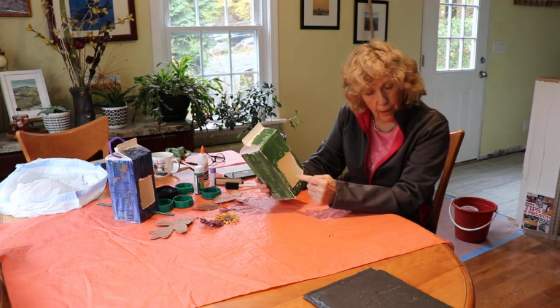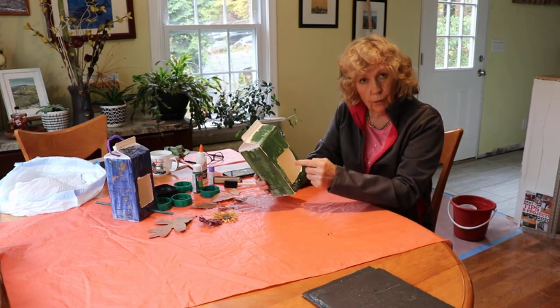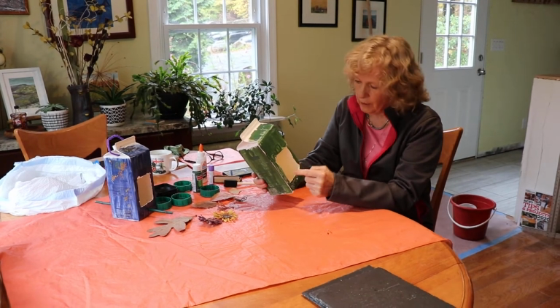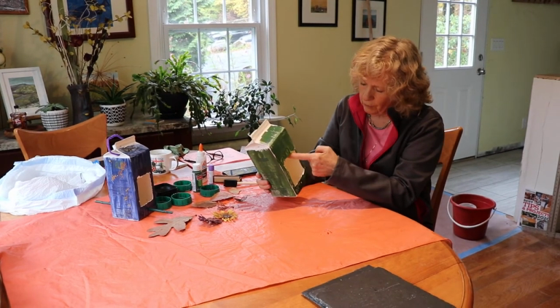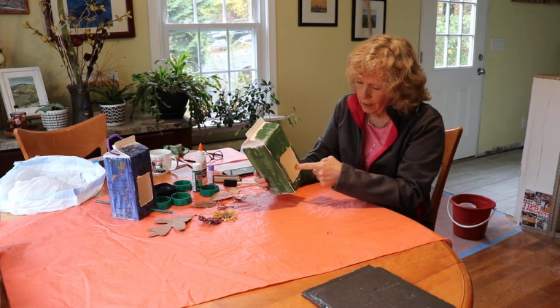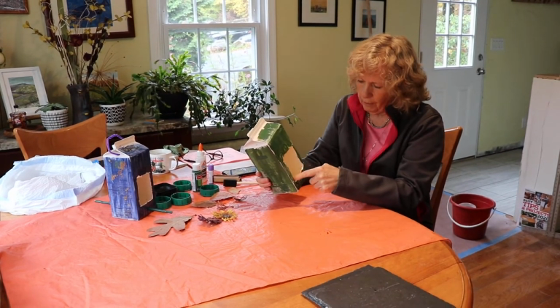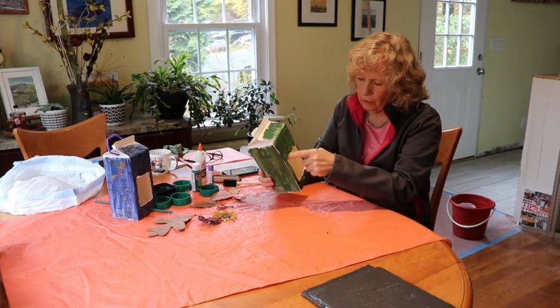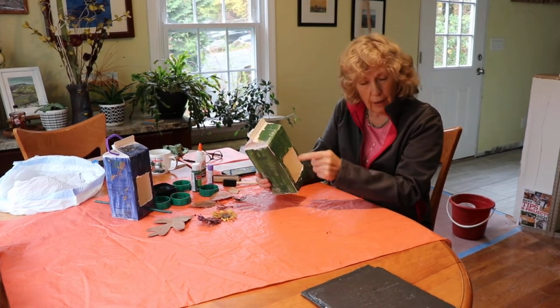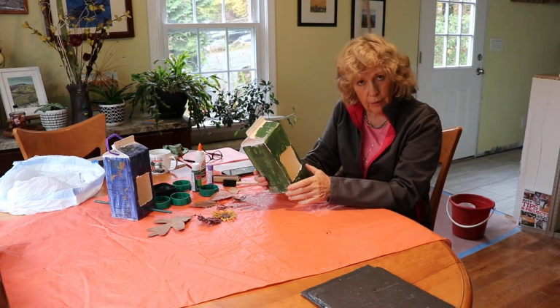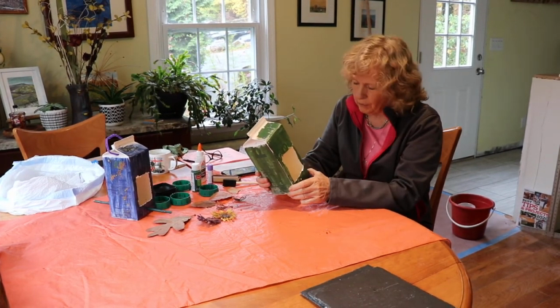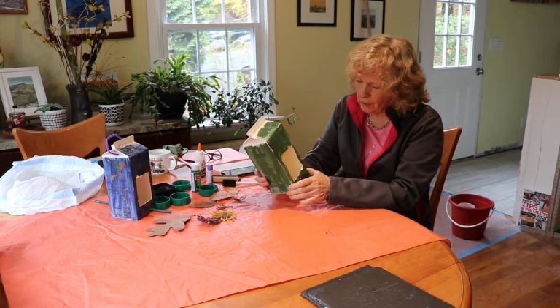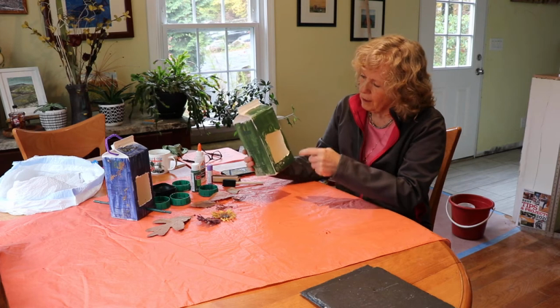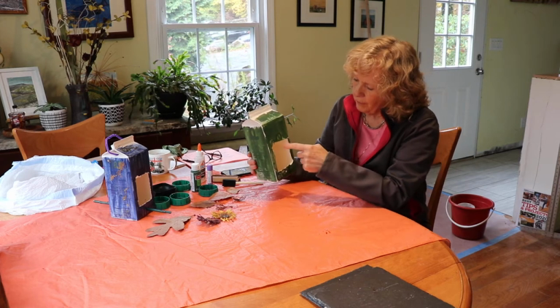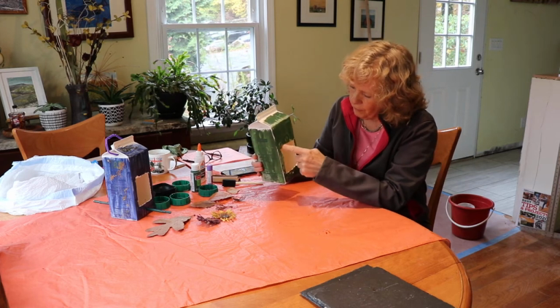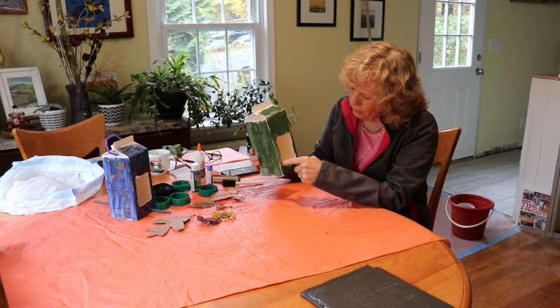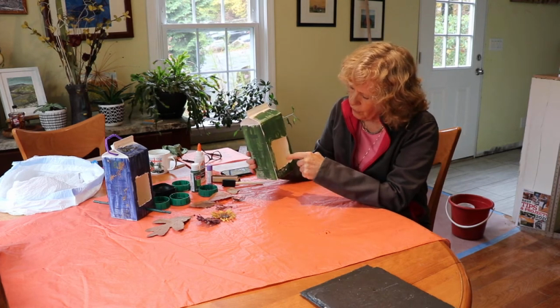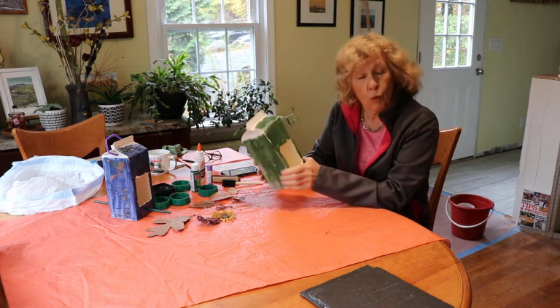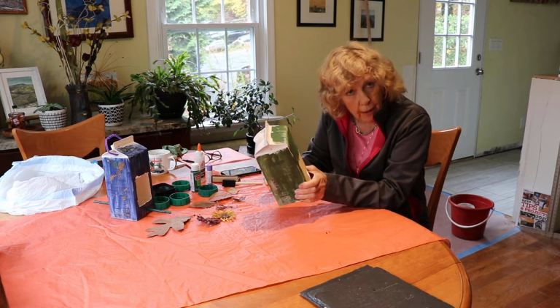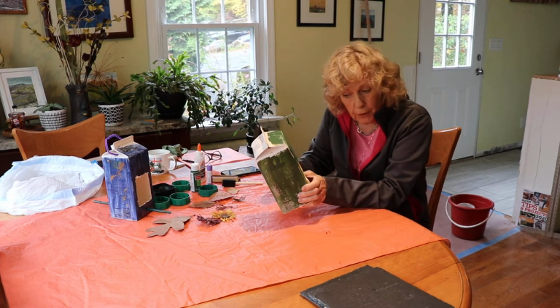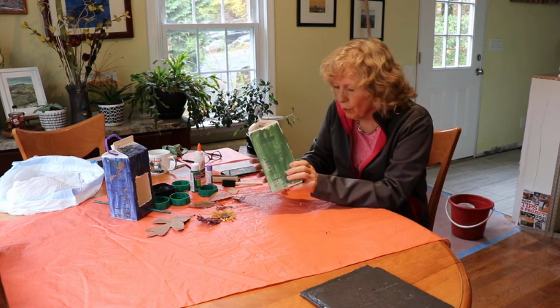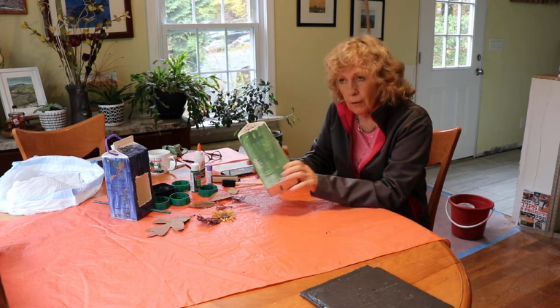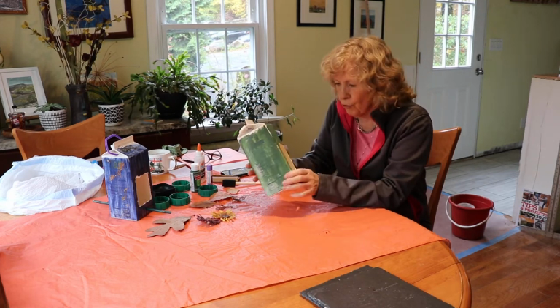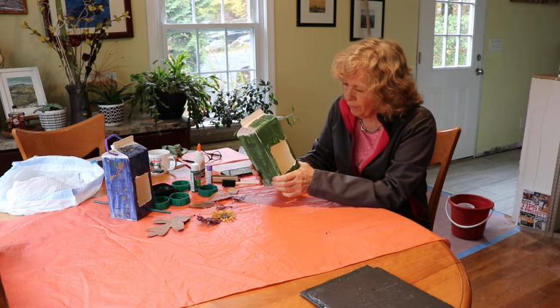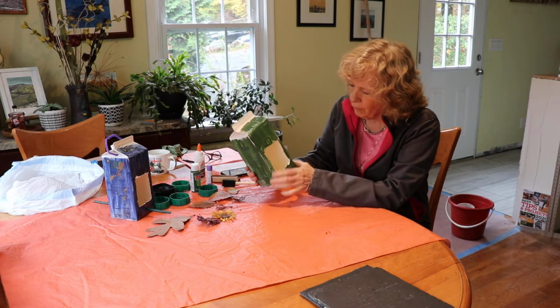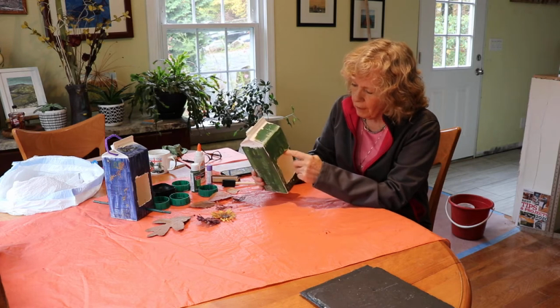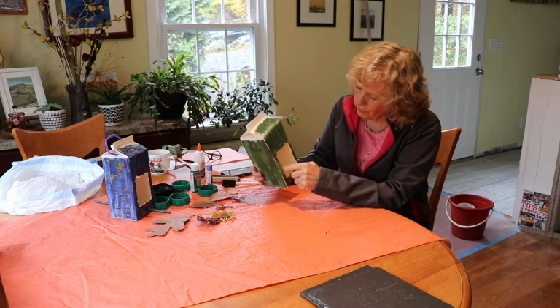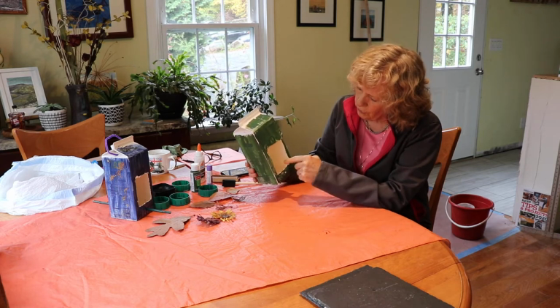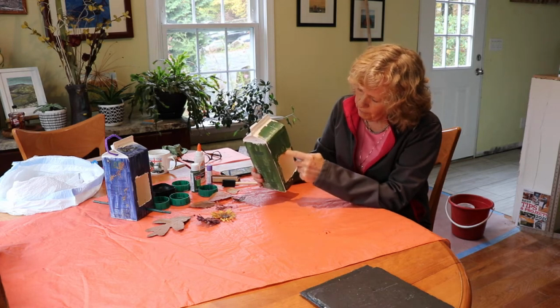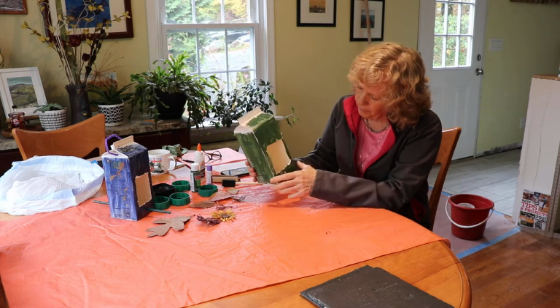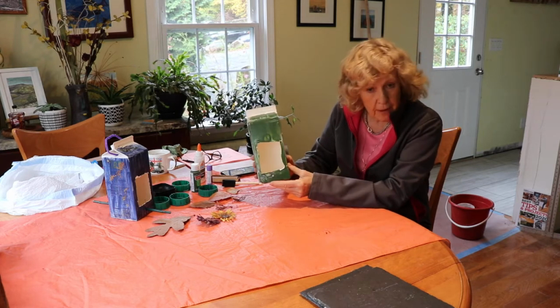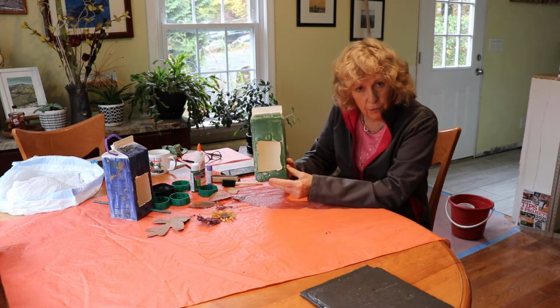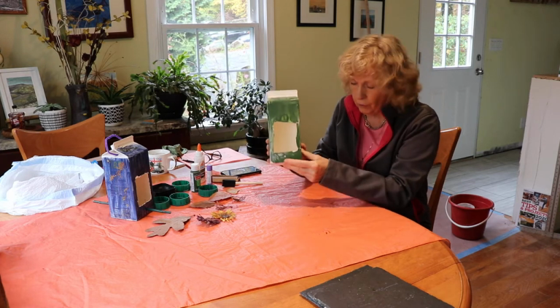Get some help with this if you're a little person who doesn't have a lot of experience with scissors. The first thing you're going to do is wash it out and you can dry it for a little while.